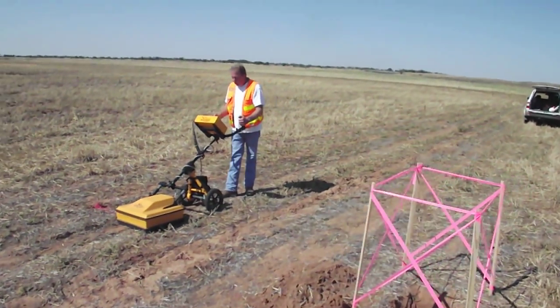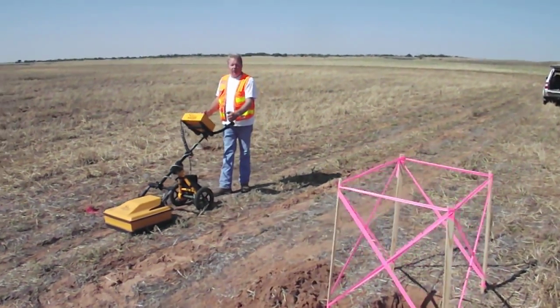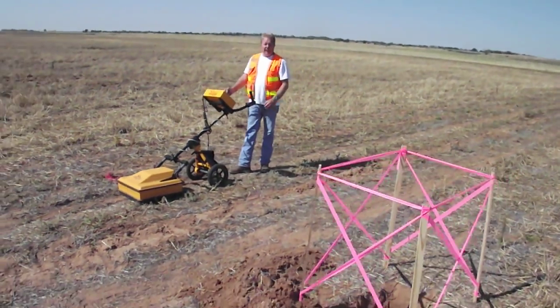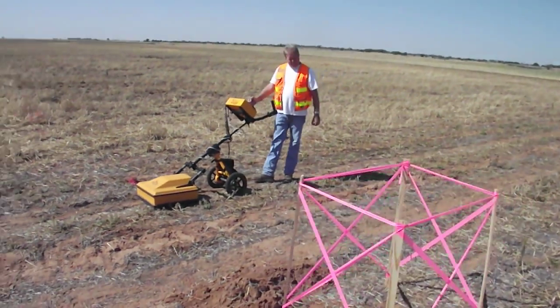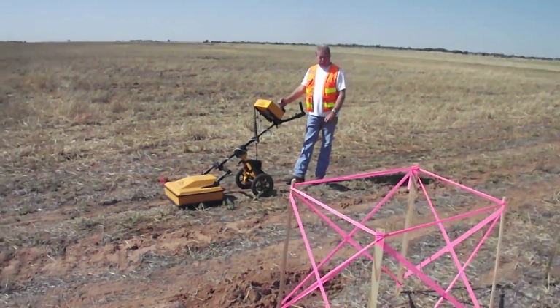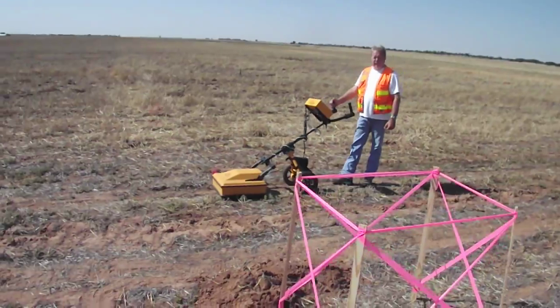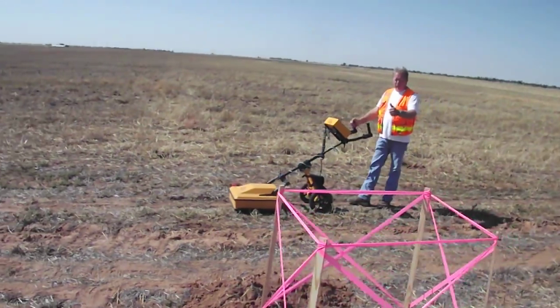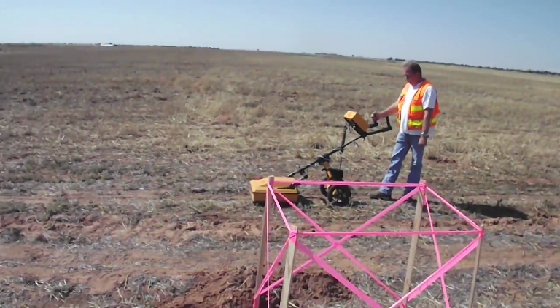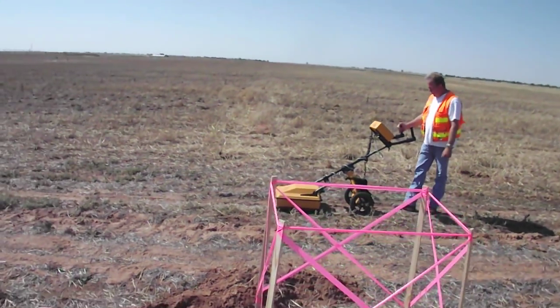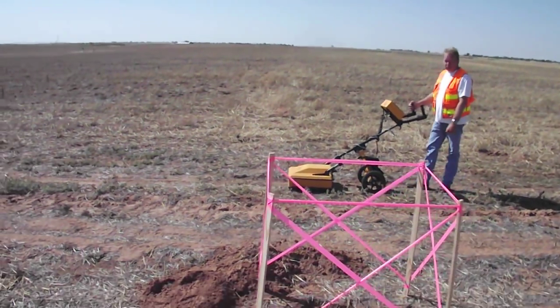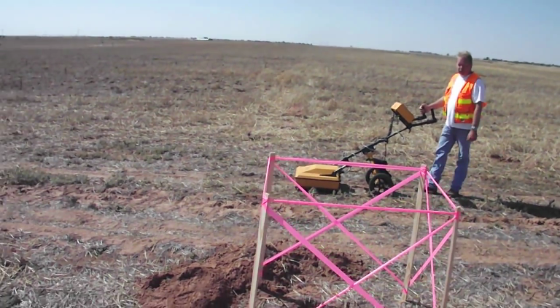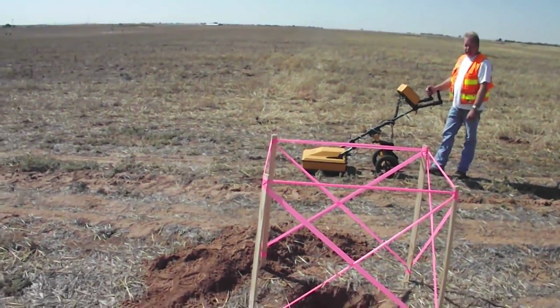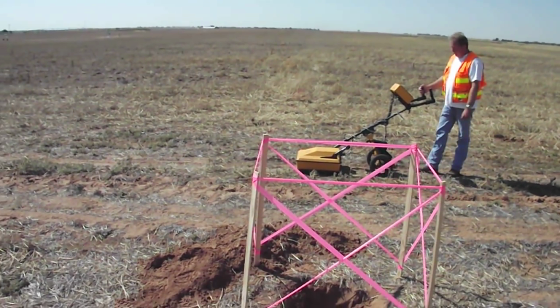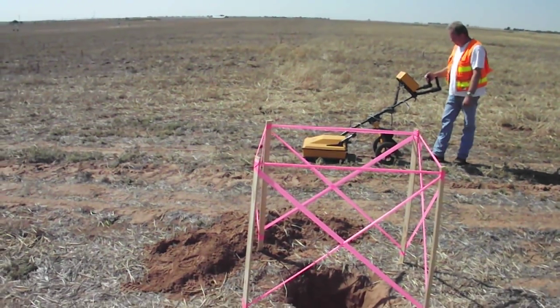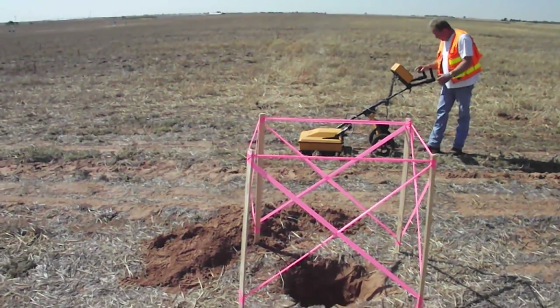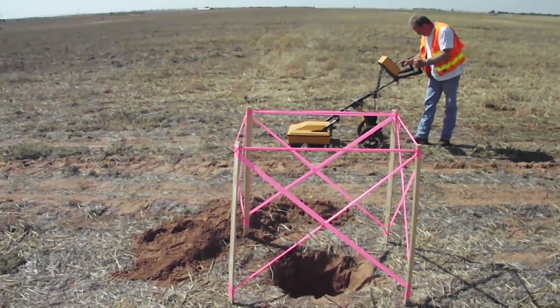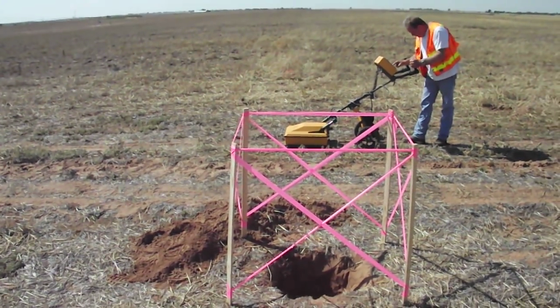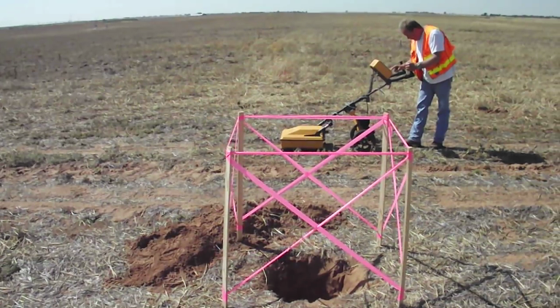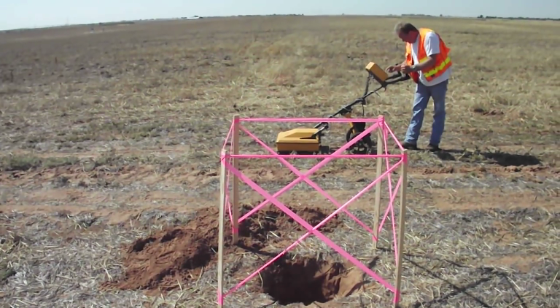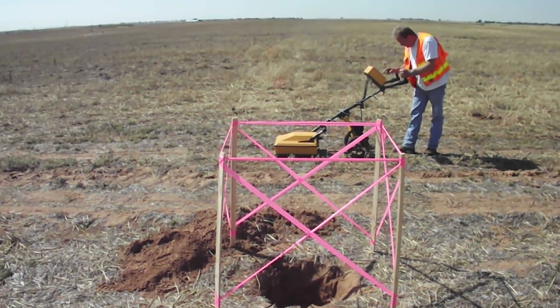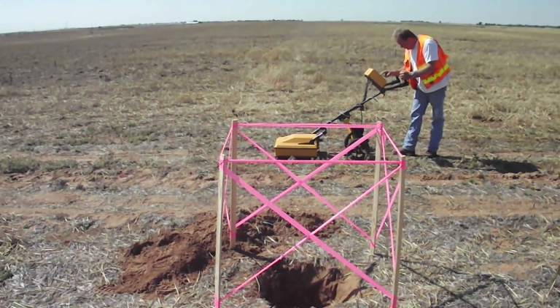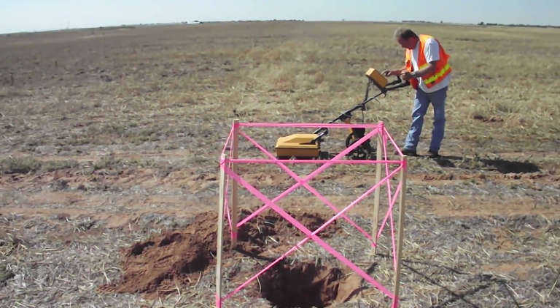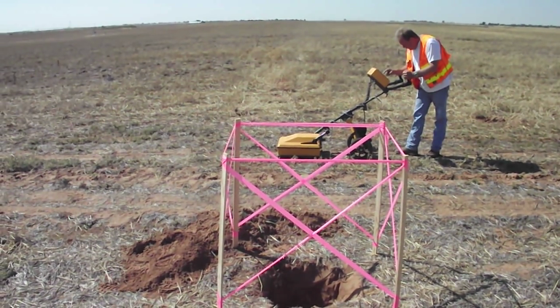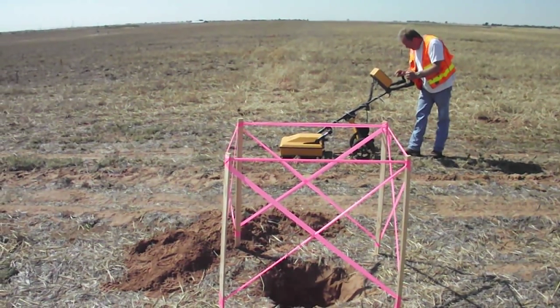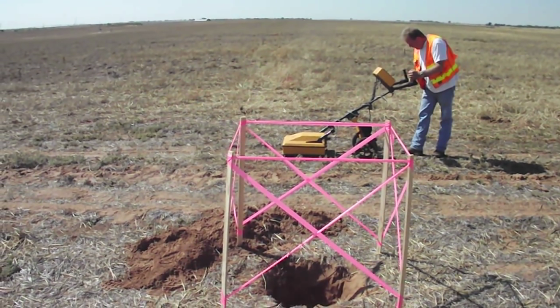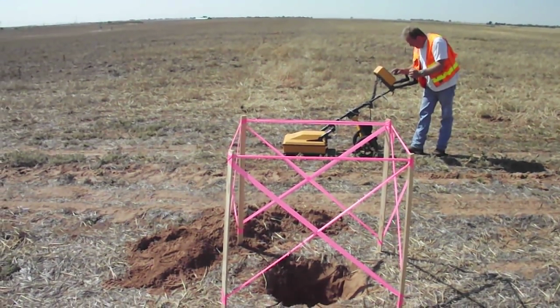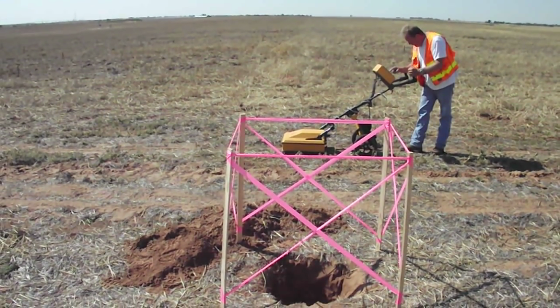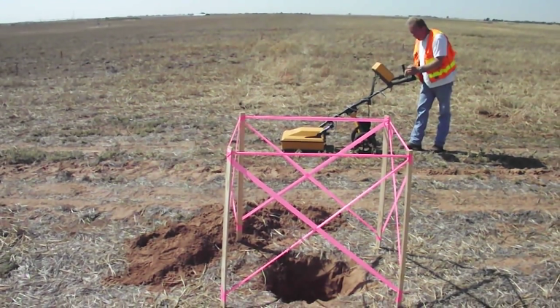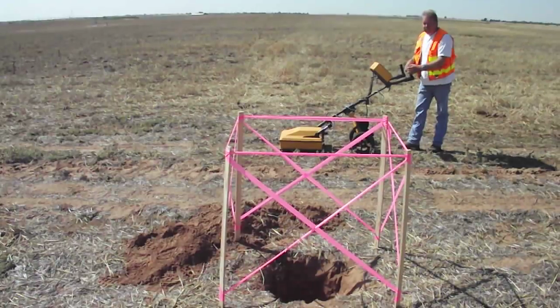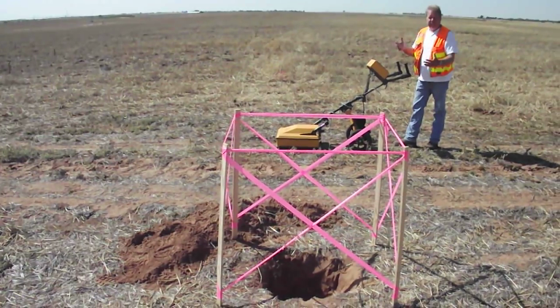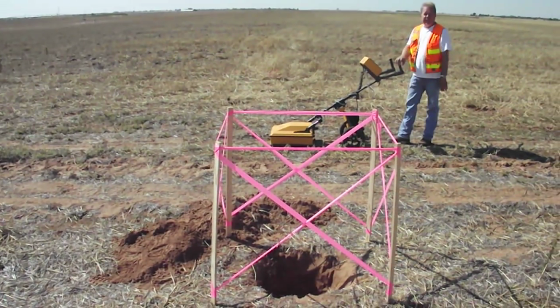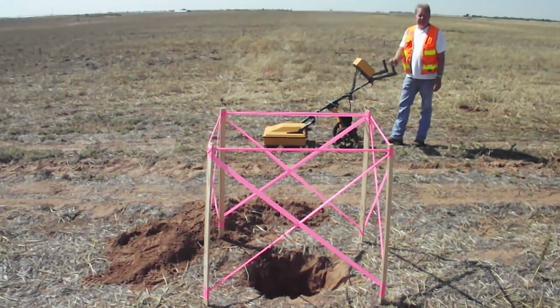Ground penetrating radar can be a very useful tool for land surveyors. That's it.